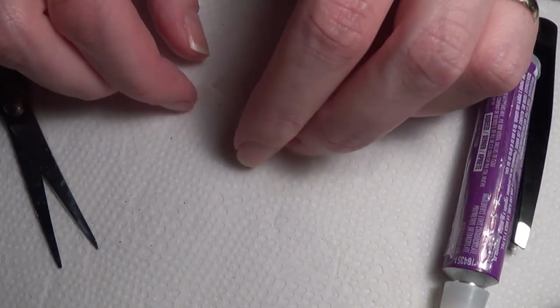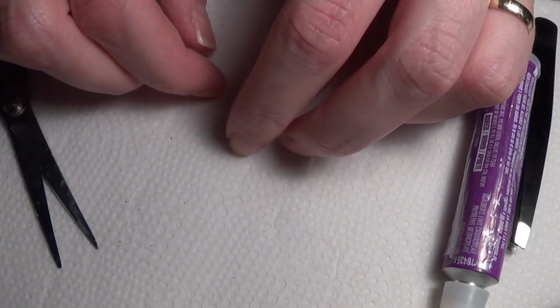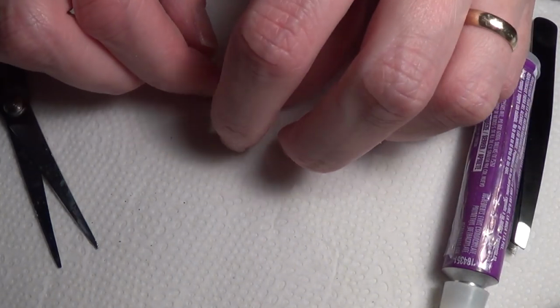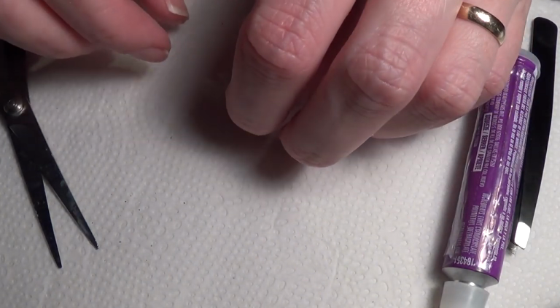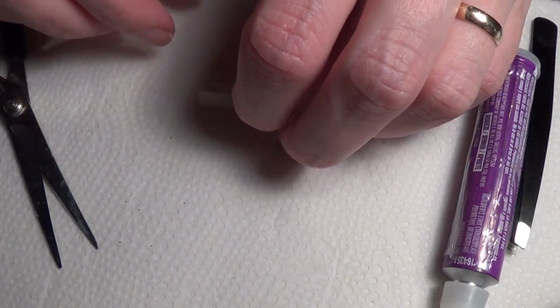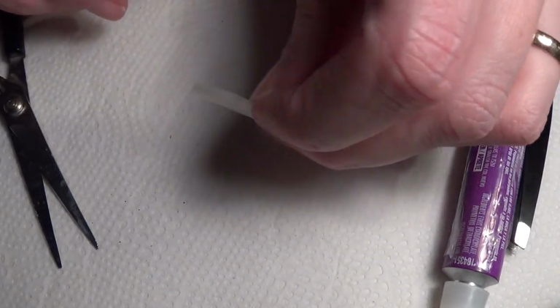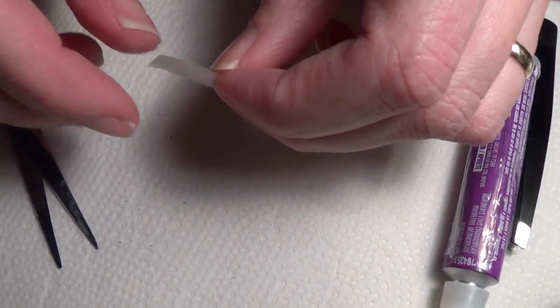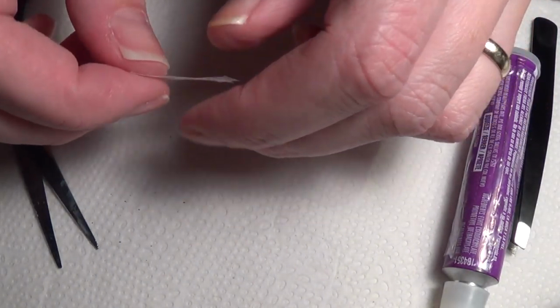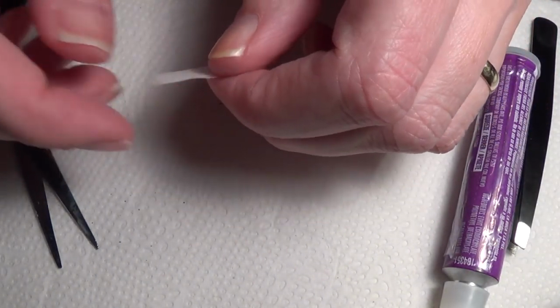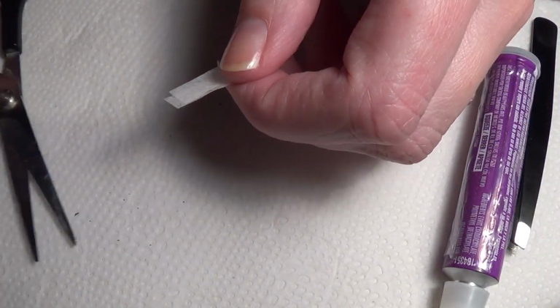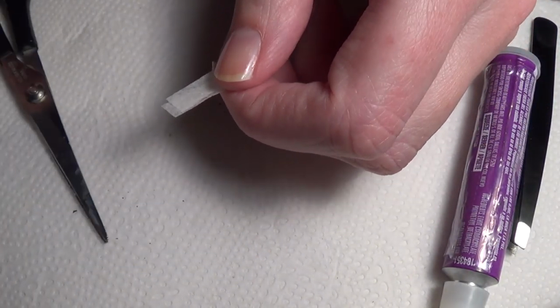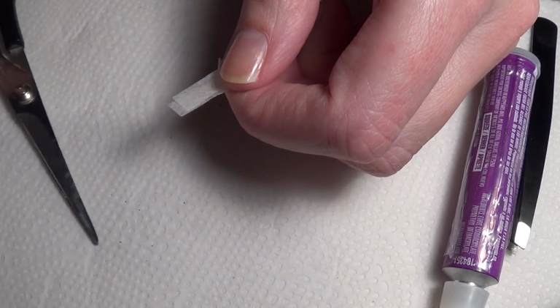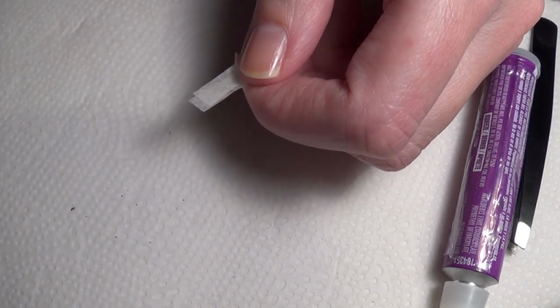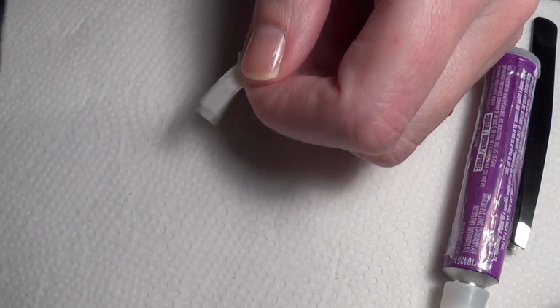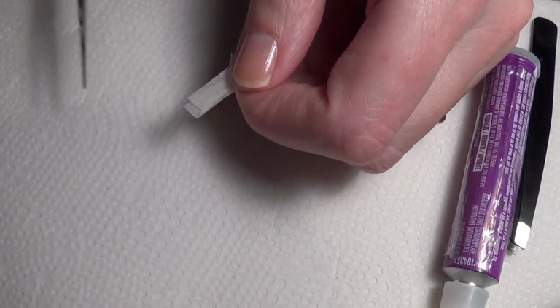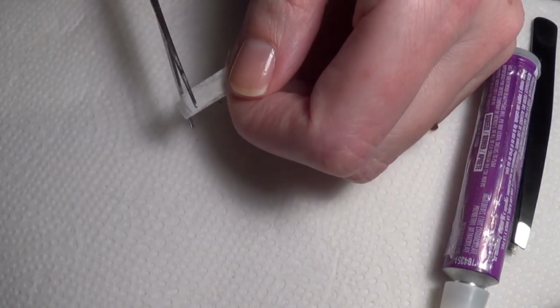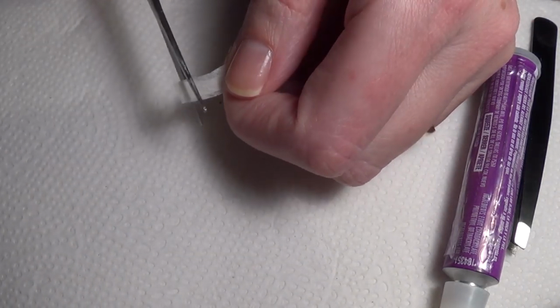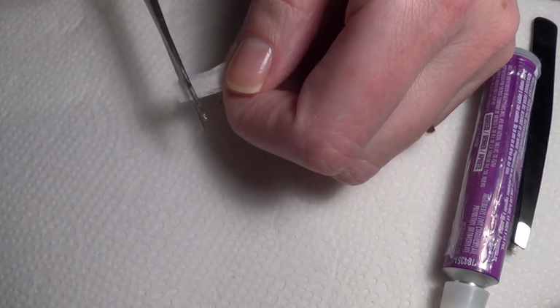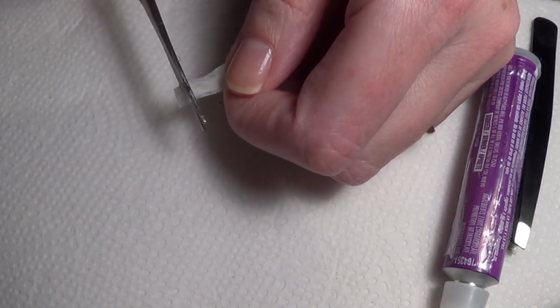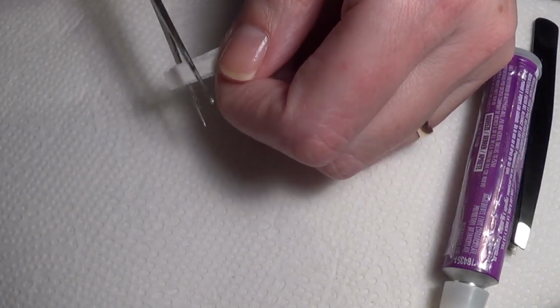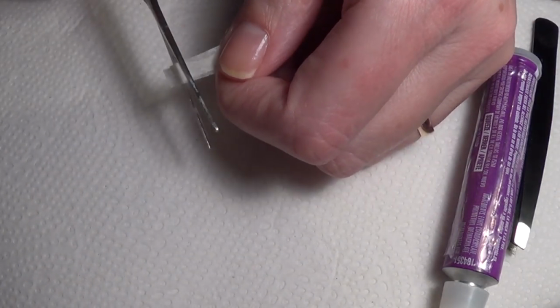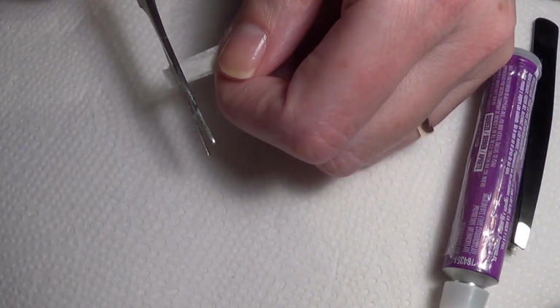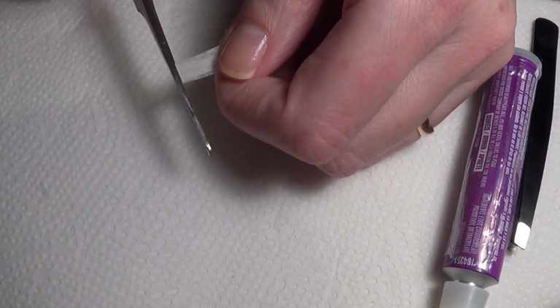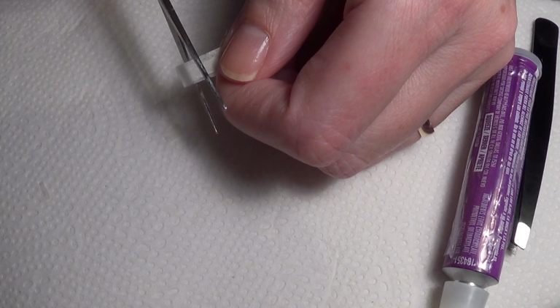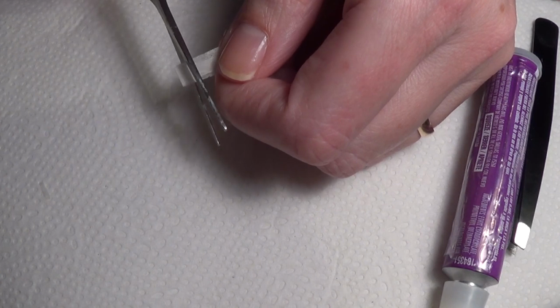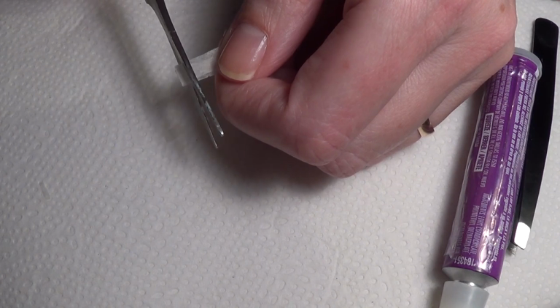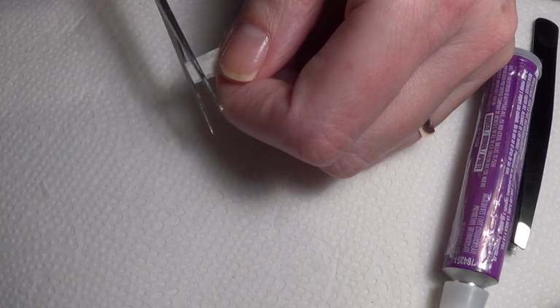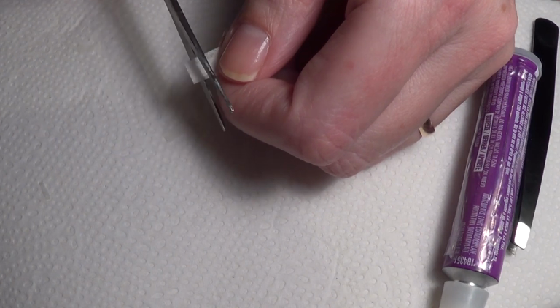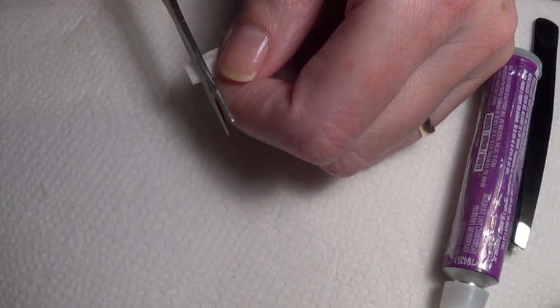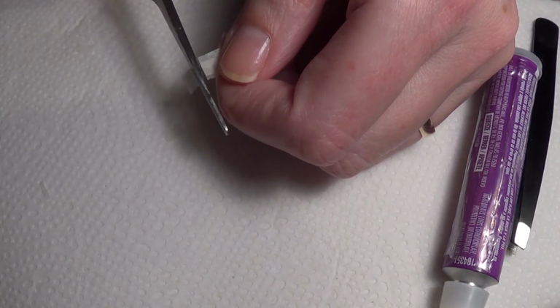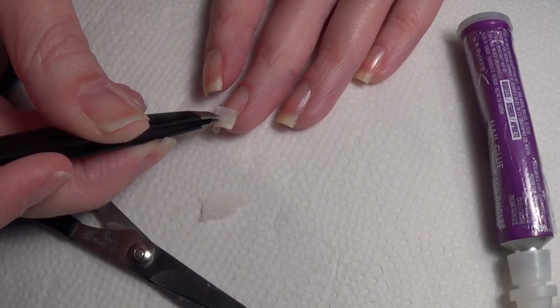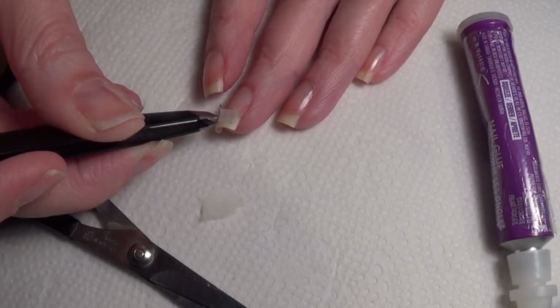Keep in mind, this is just a temporary fix. You can paint your nails and remove your nail polish three or four times with regular nail polish remover. Acetone will remove the repair permanently and you'll have to reapply.